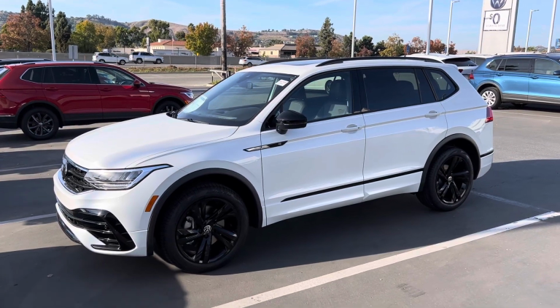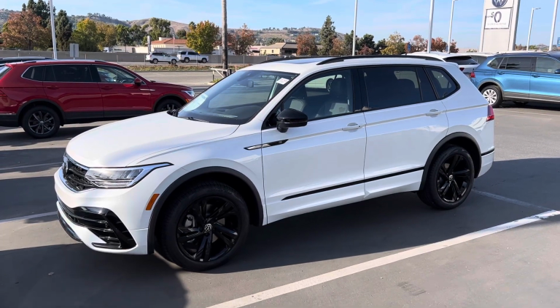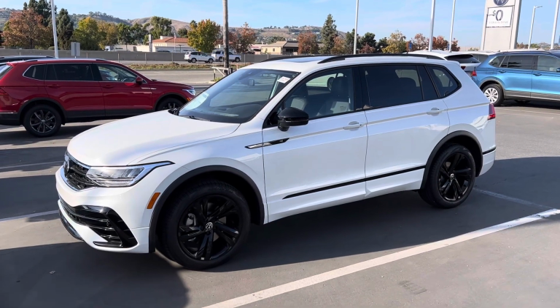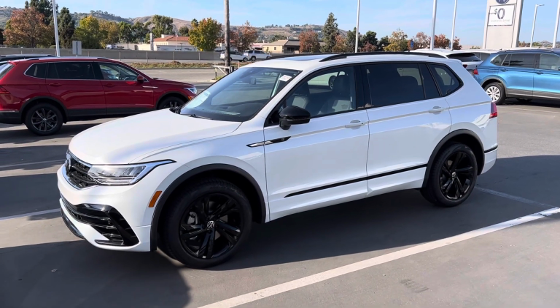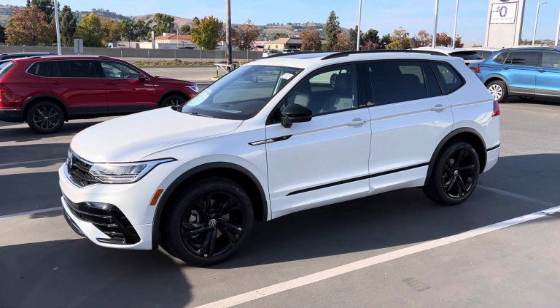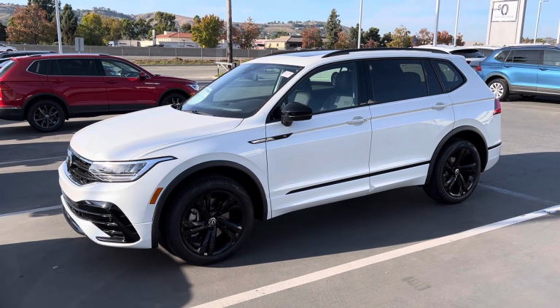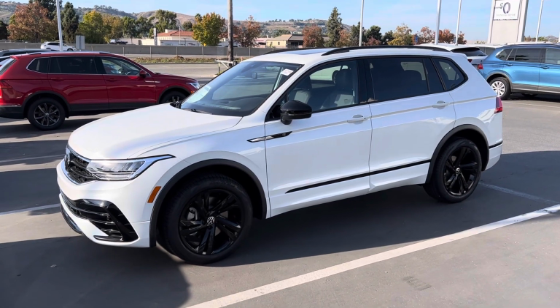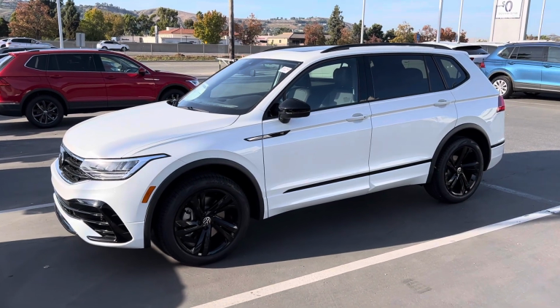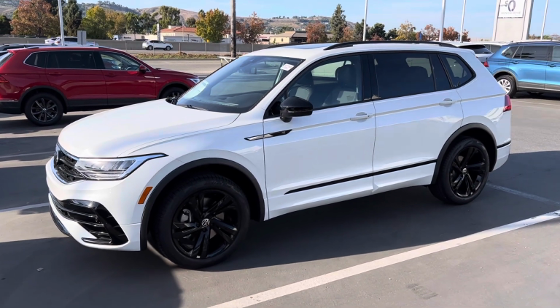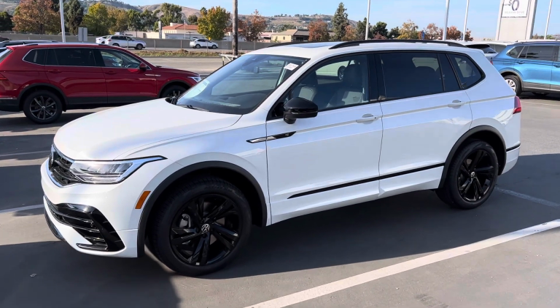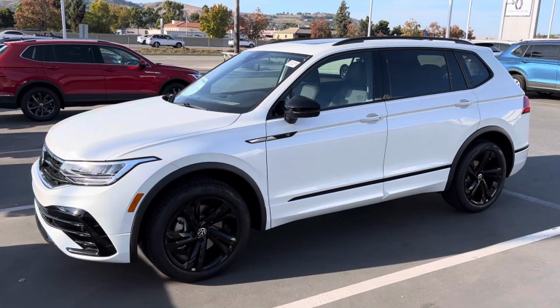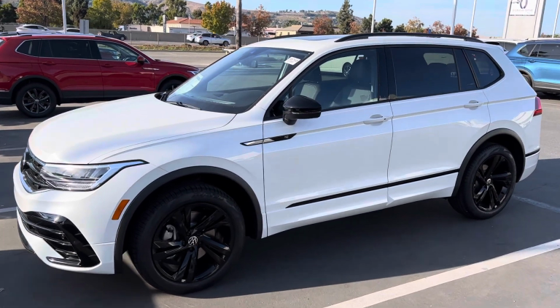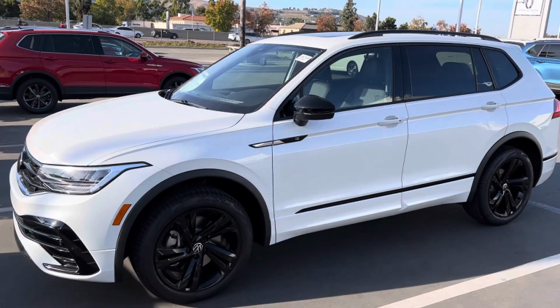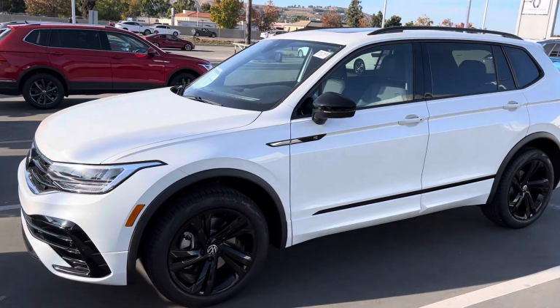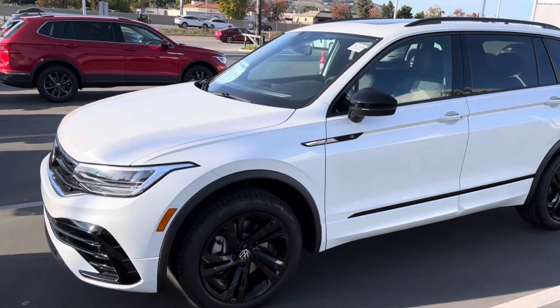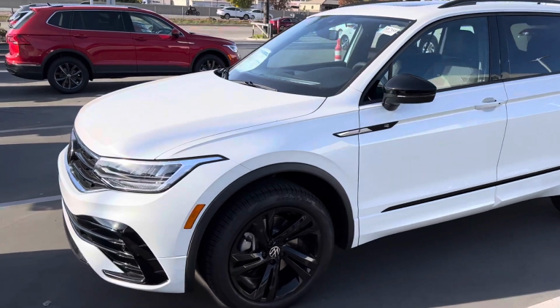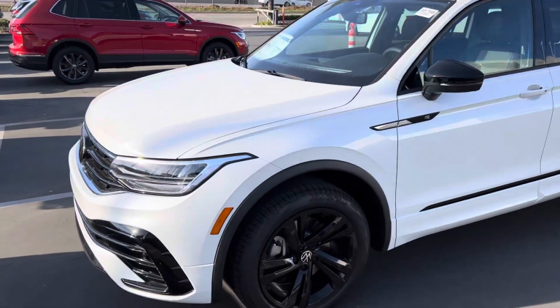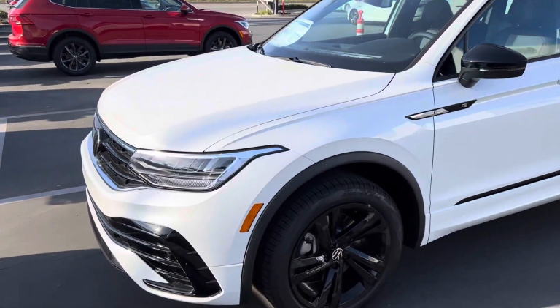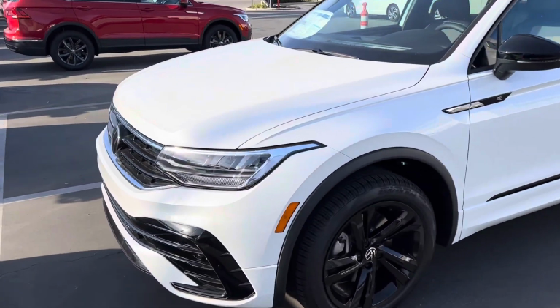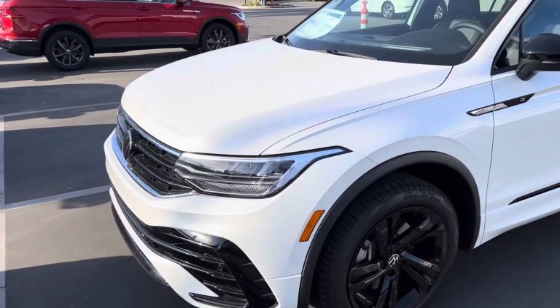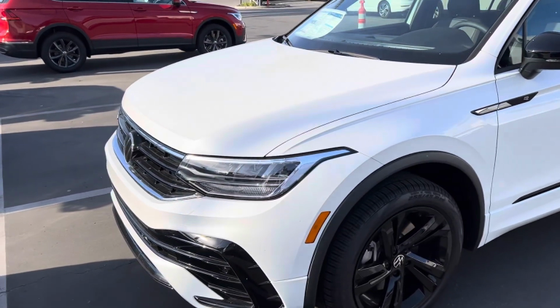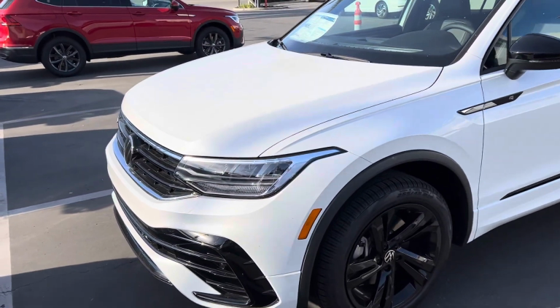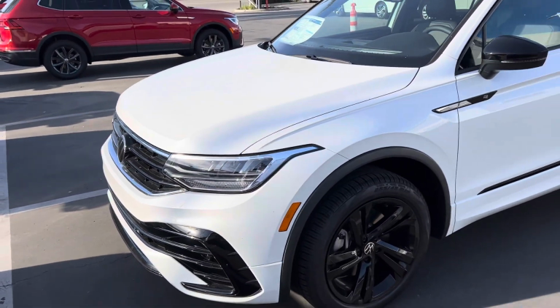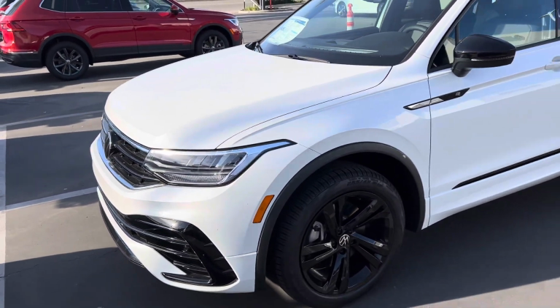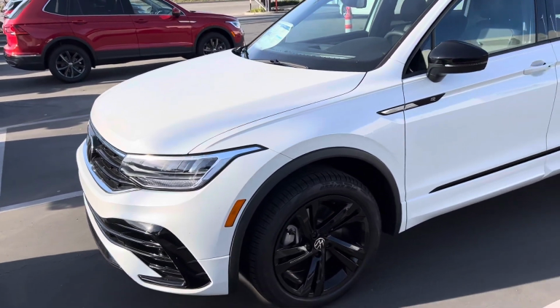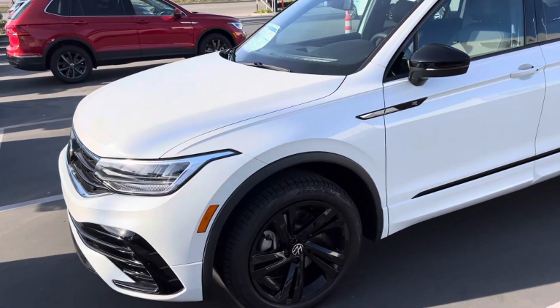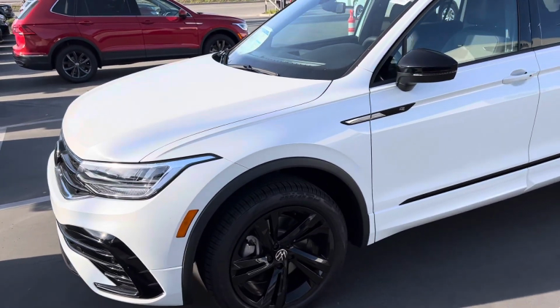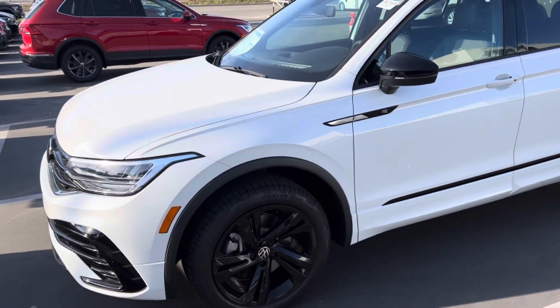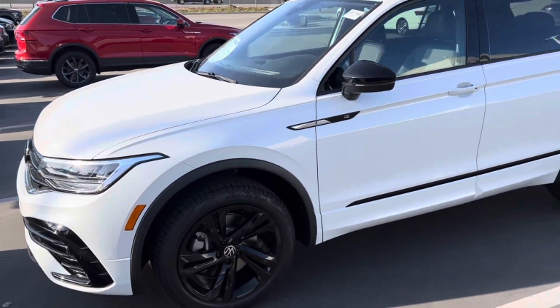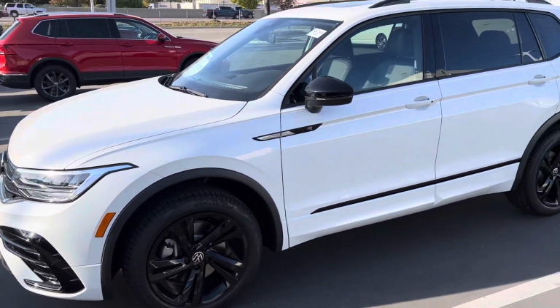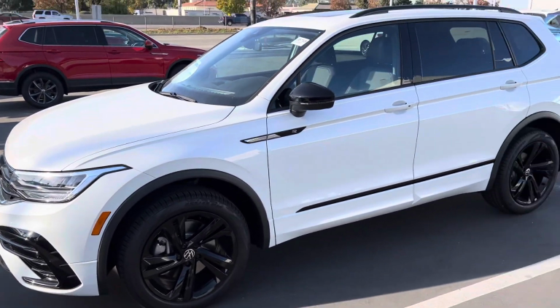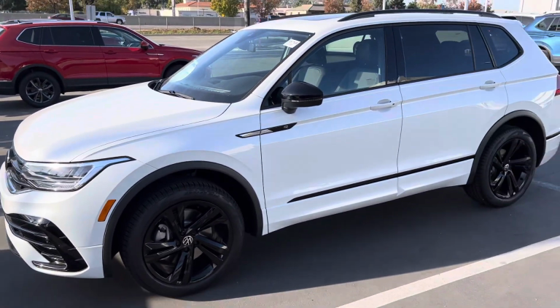Armin, I want to thank you again for stopping by this afternoon. I wanted to give you a quick look — this was the 2023 R-Line Tiguan that we drove.